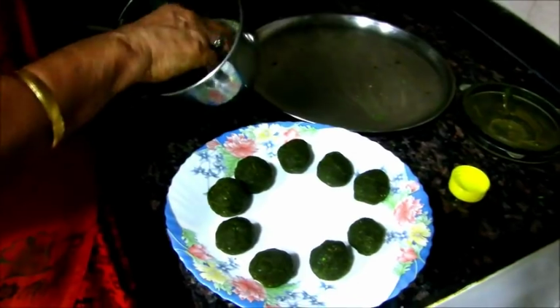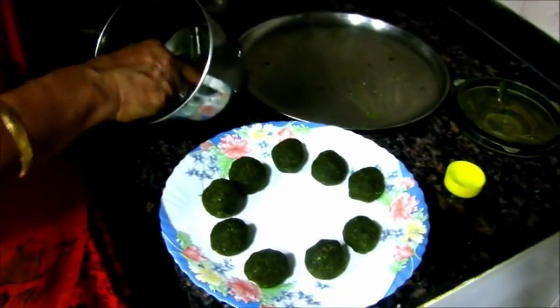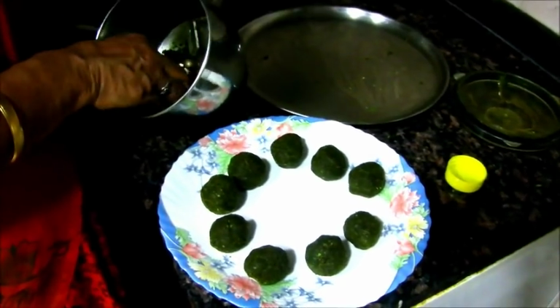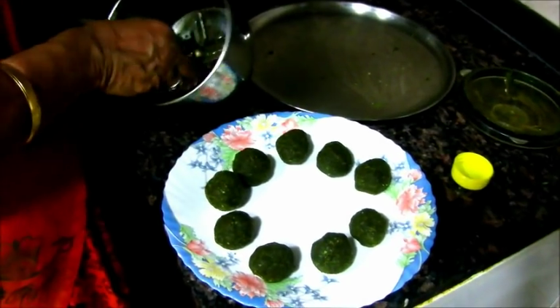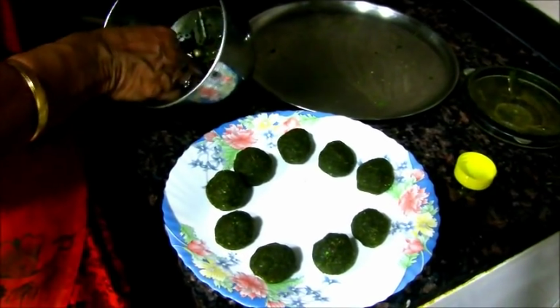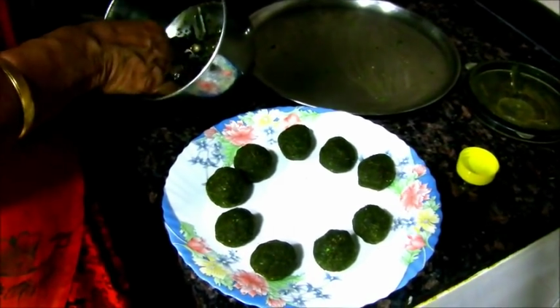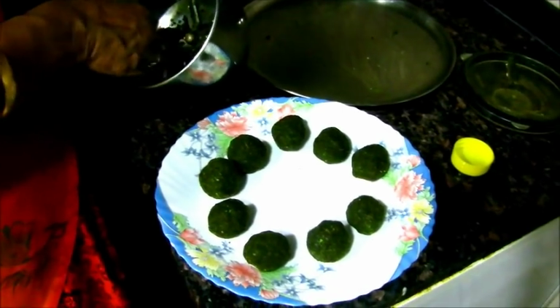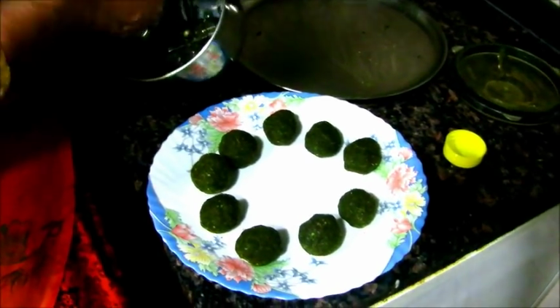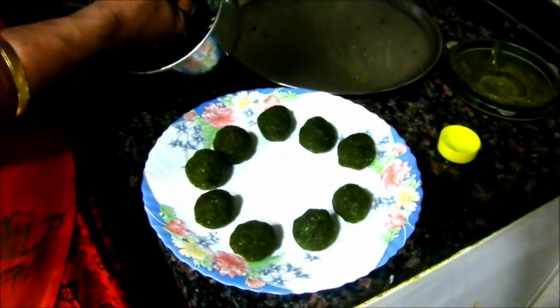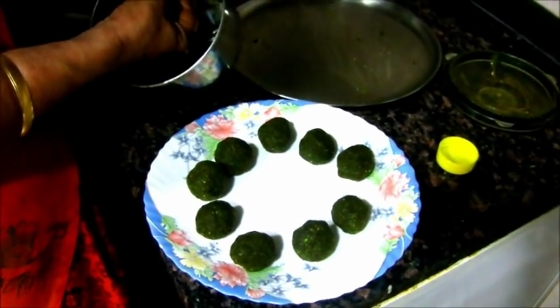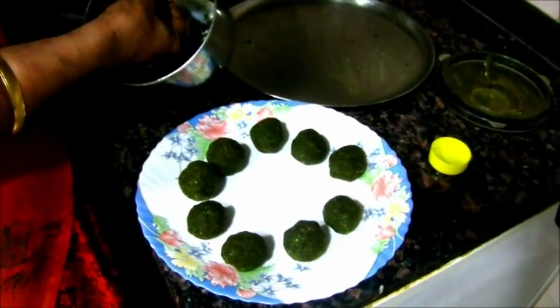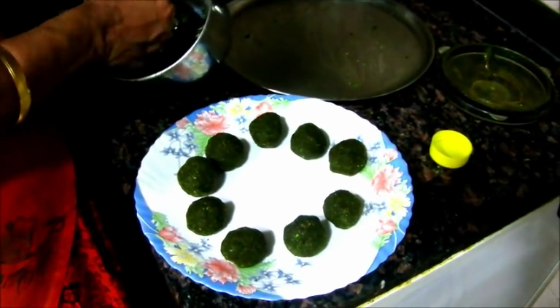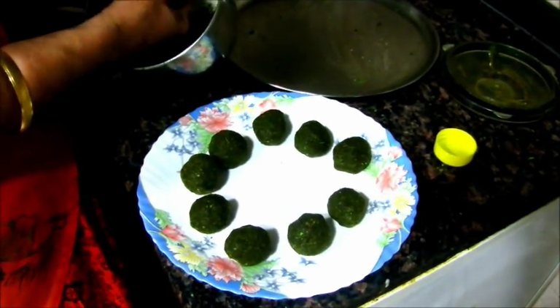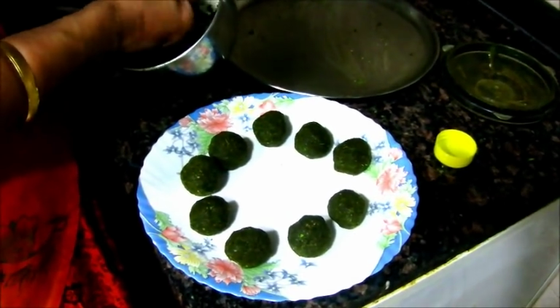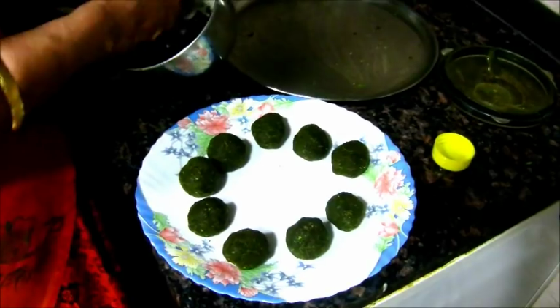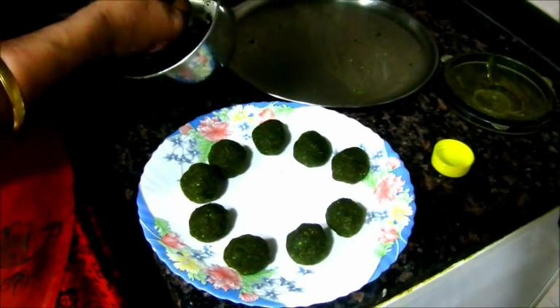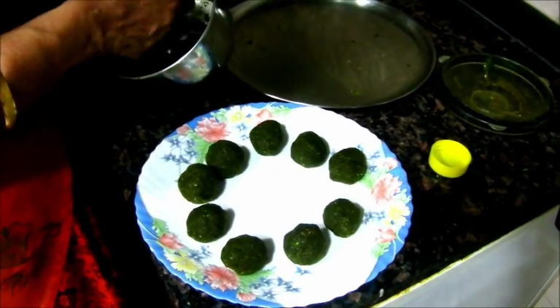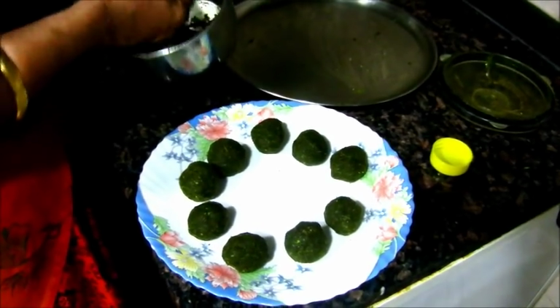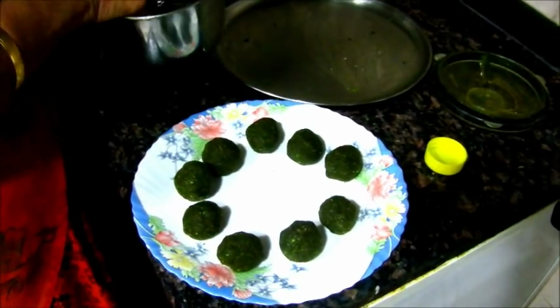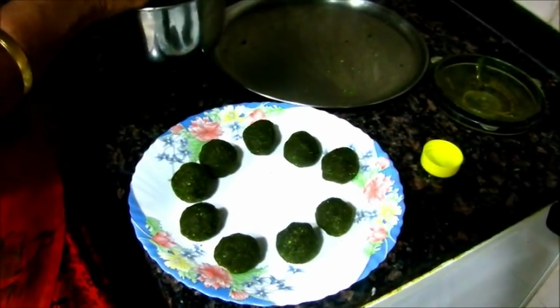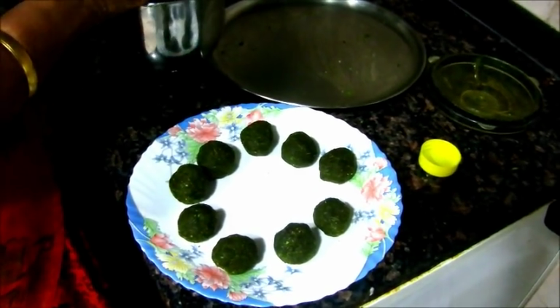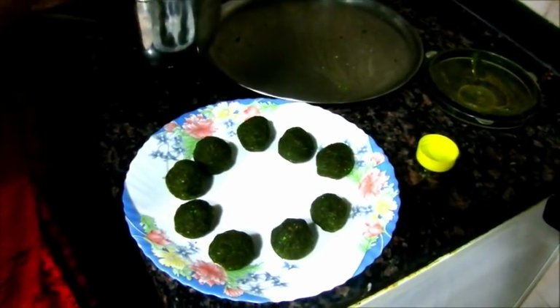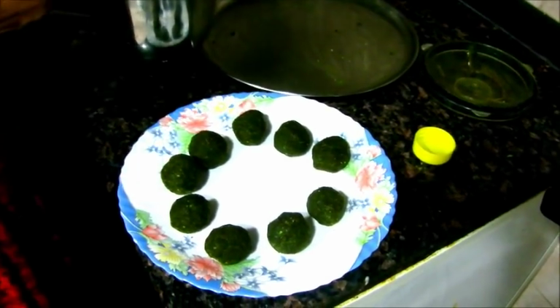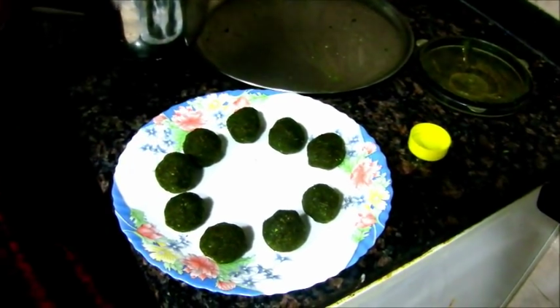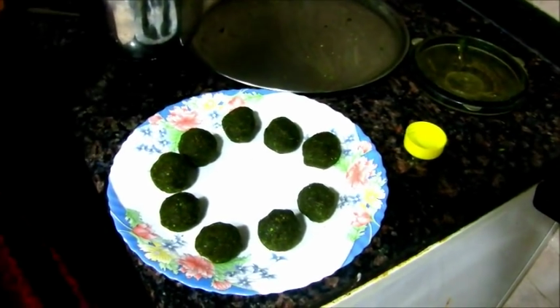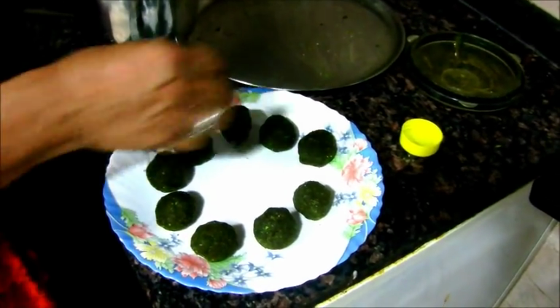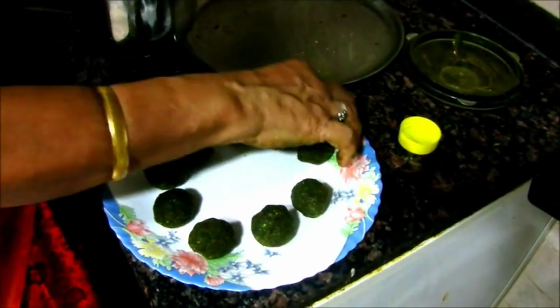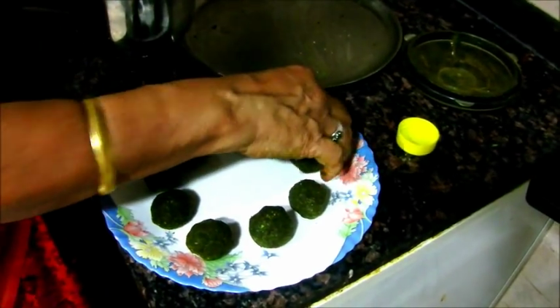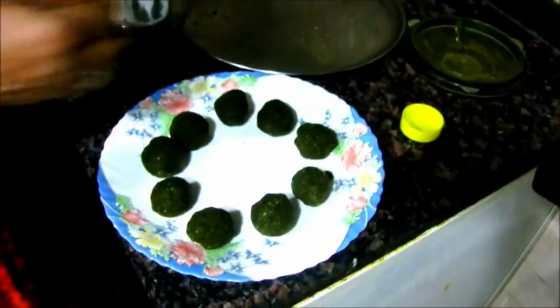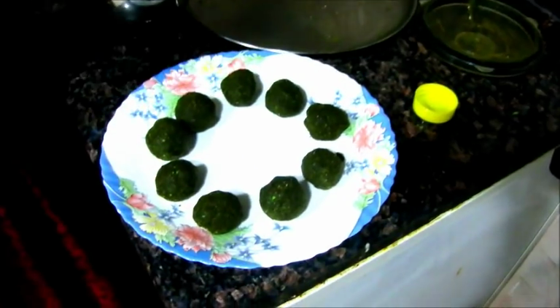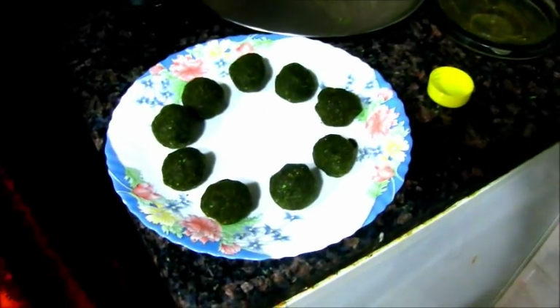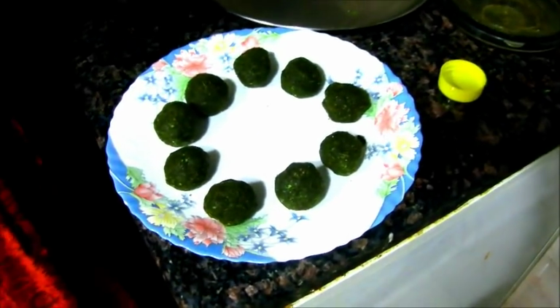This is the oven. We change that when we cook. The oven is good. That is great. Are you ready?